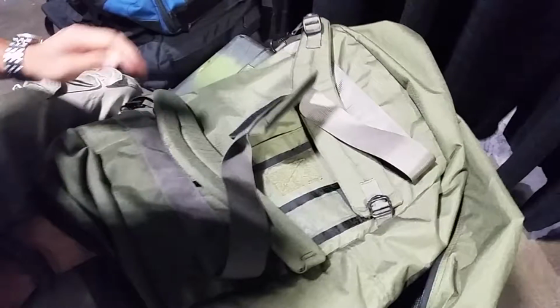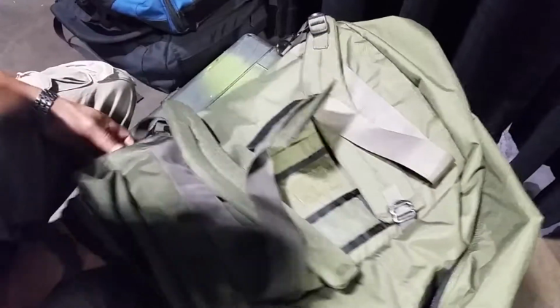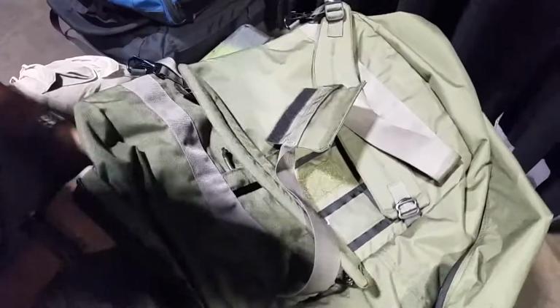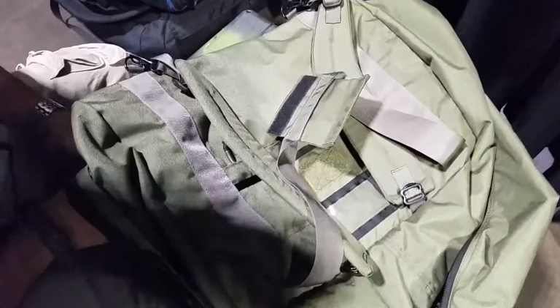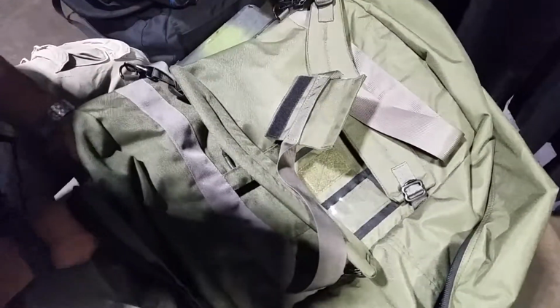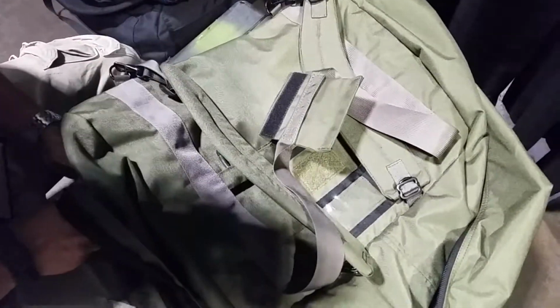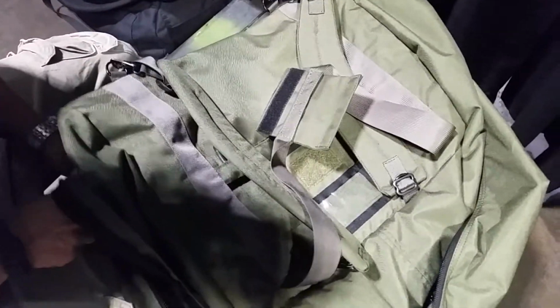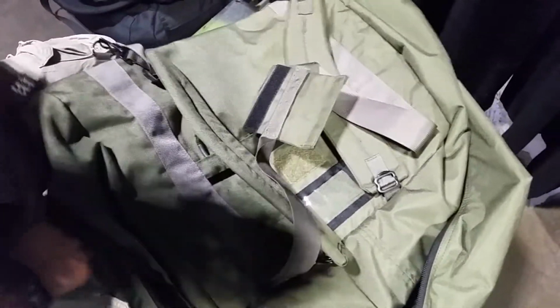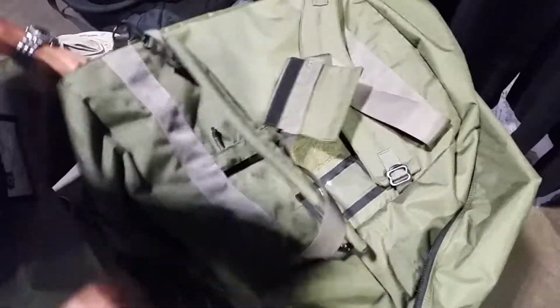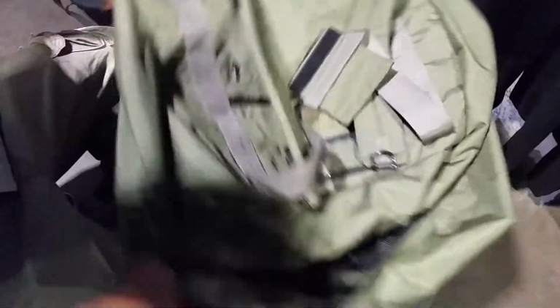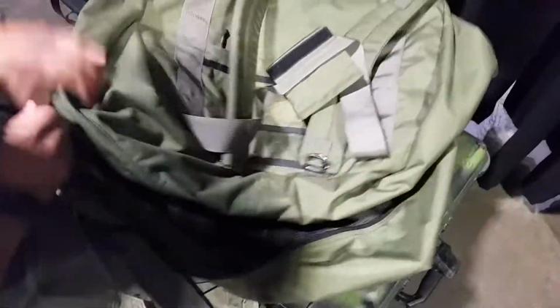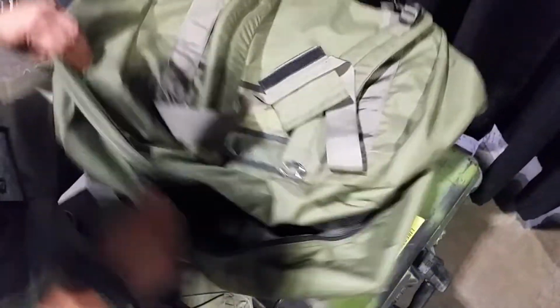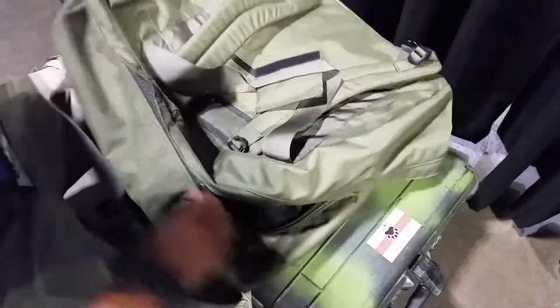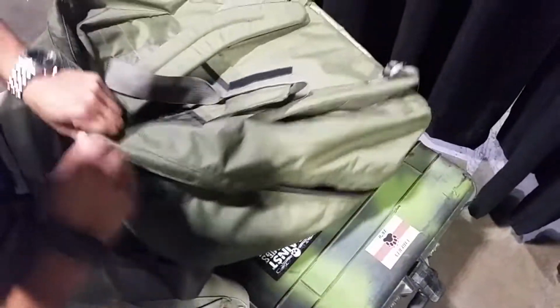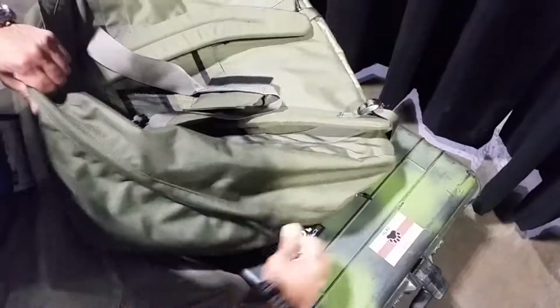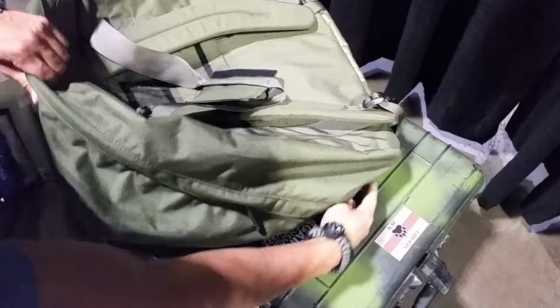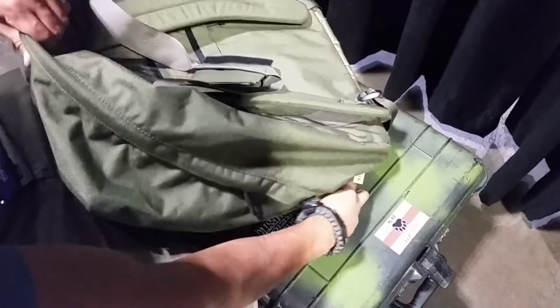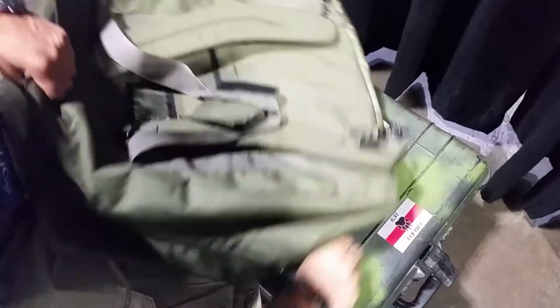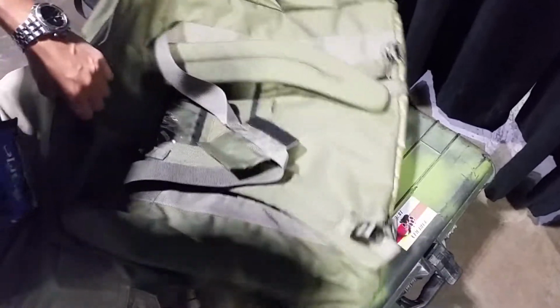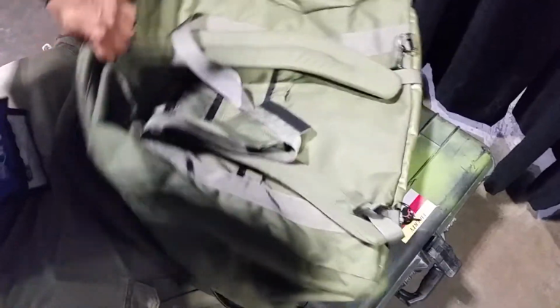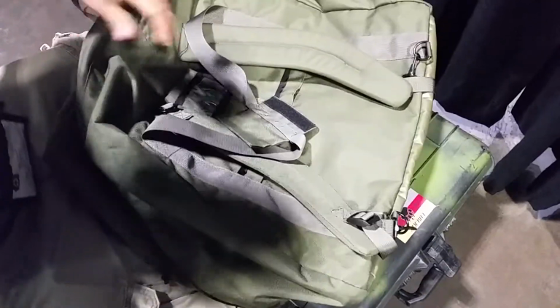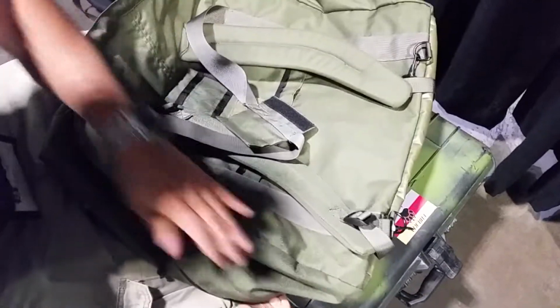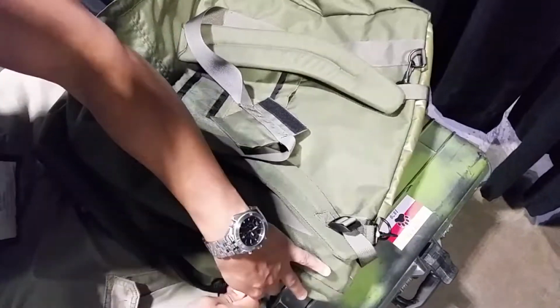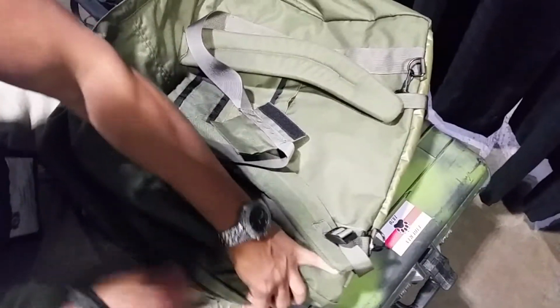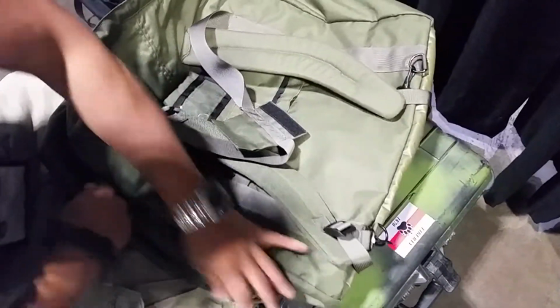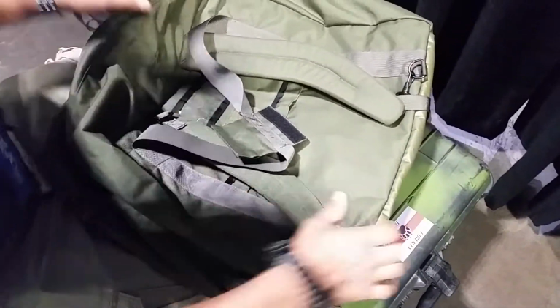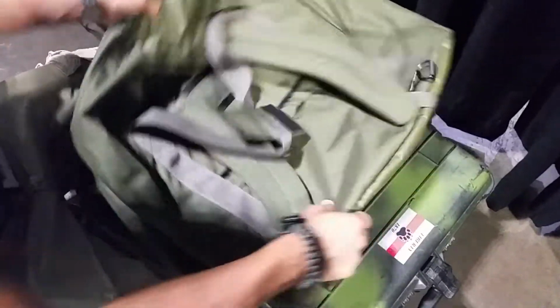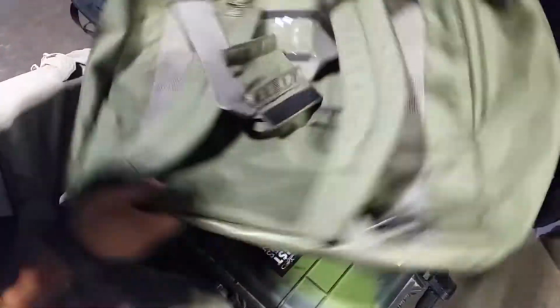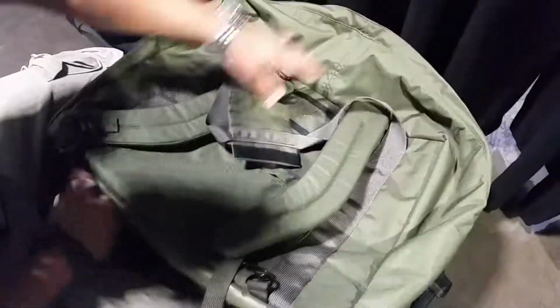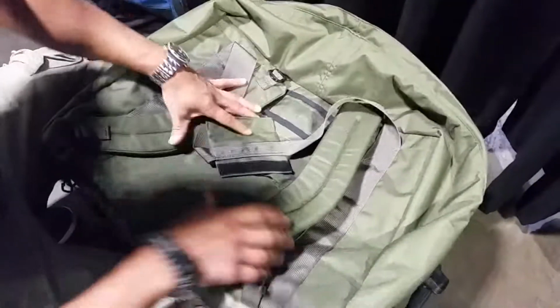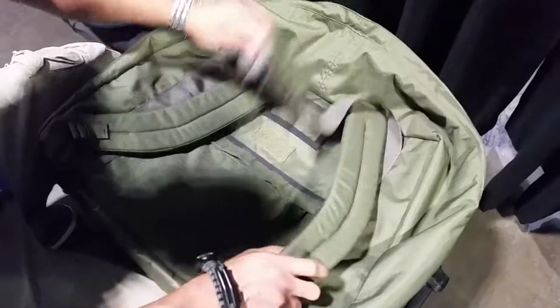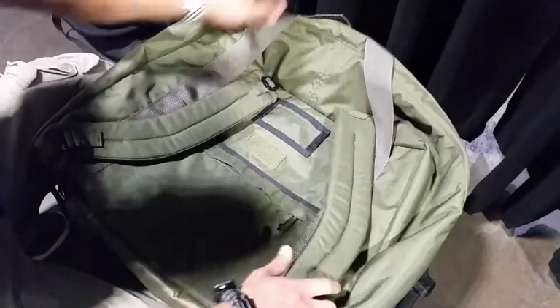The bag retails starting at $130 on our website for just a slick bag, with variations available. It's available at refactortactical.com.